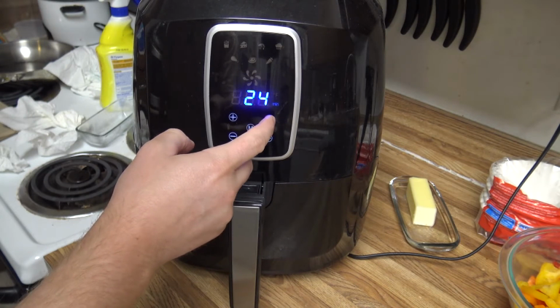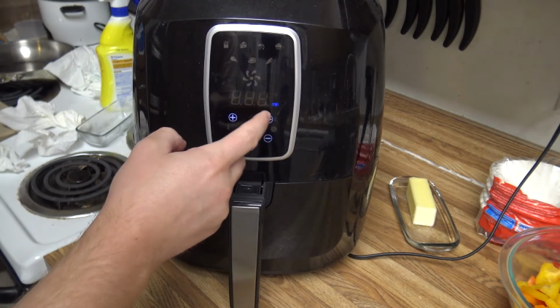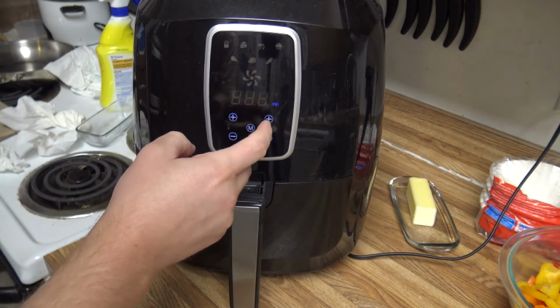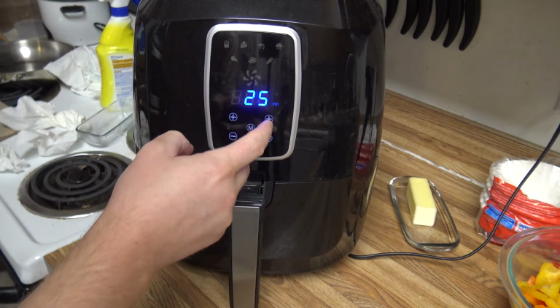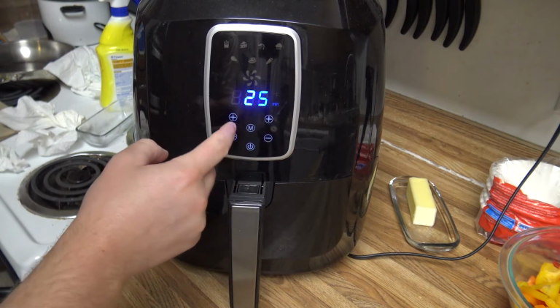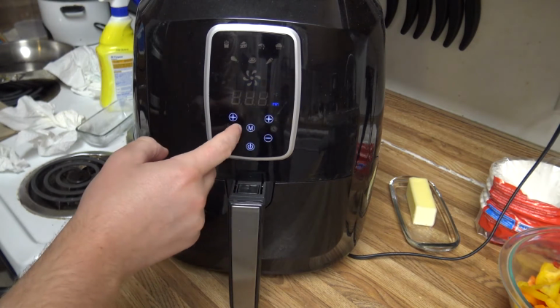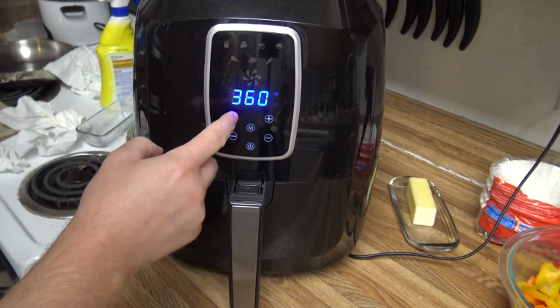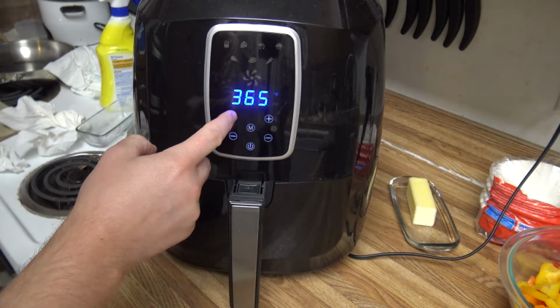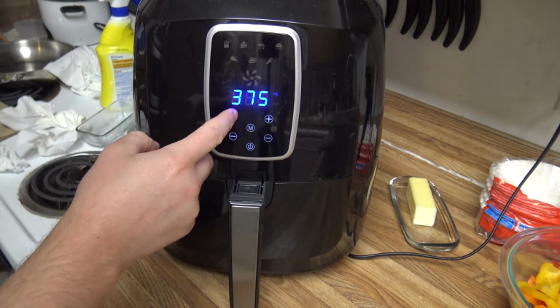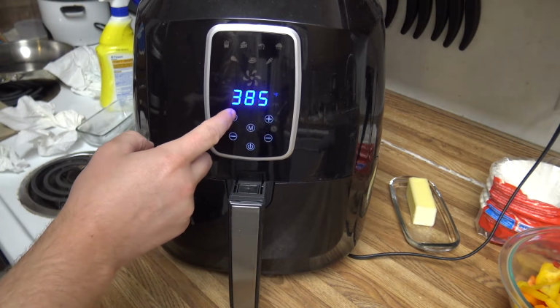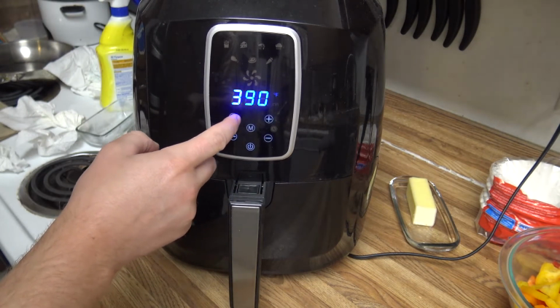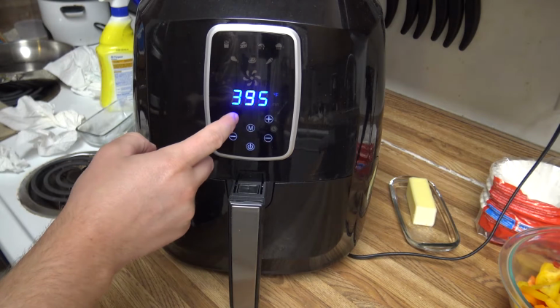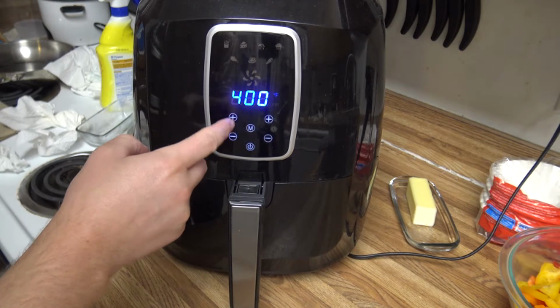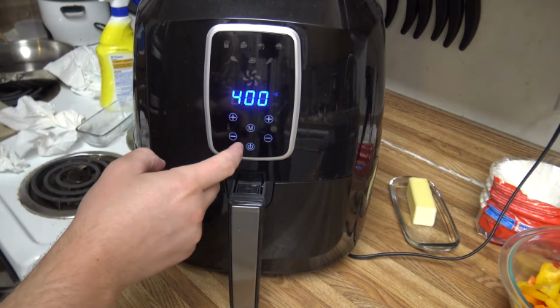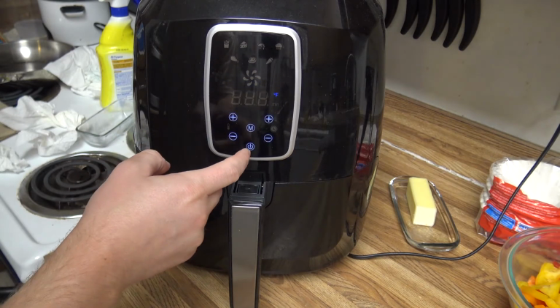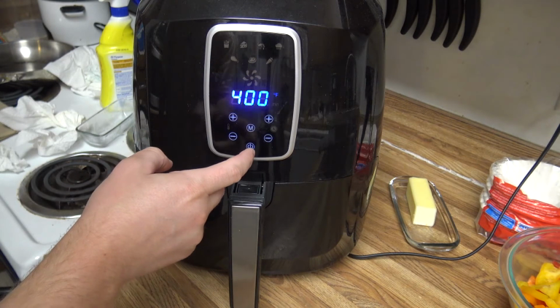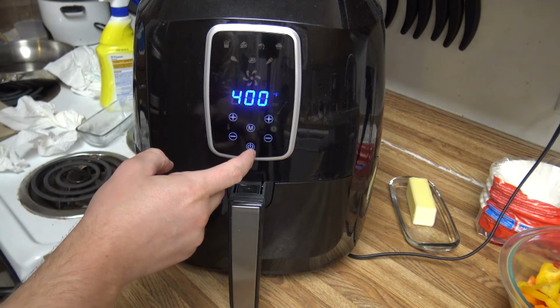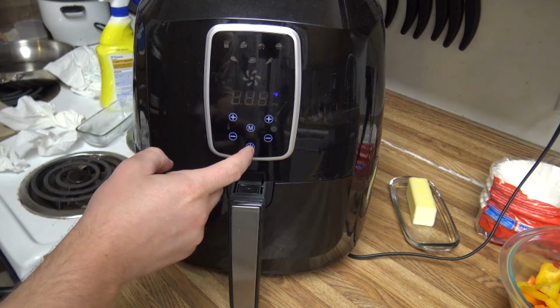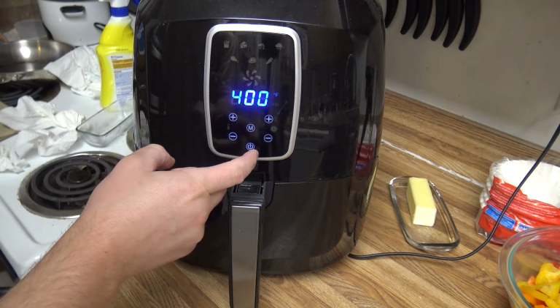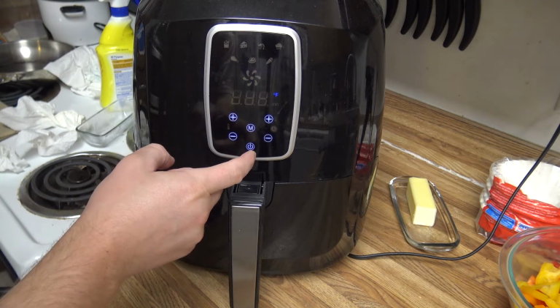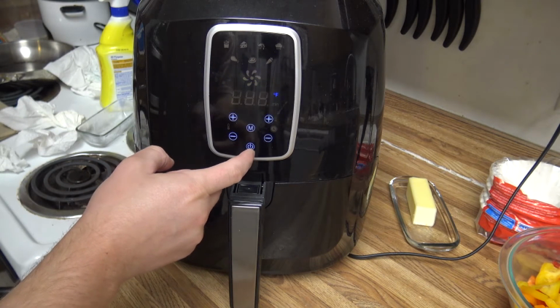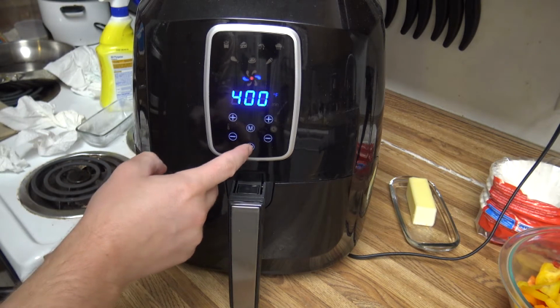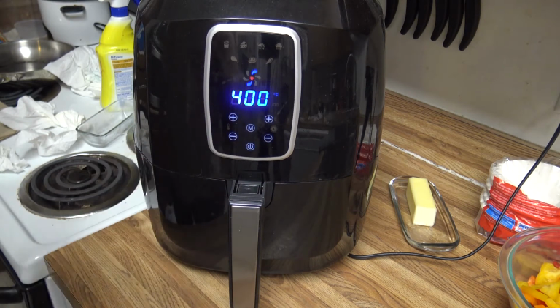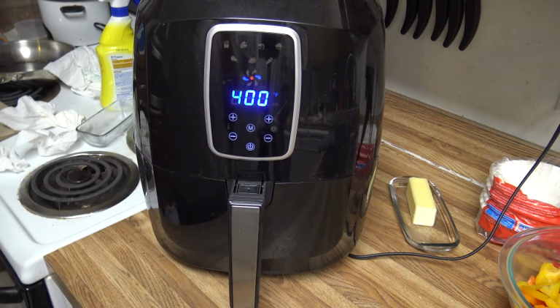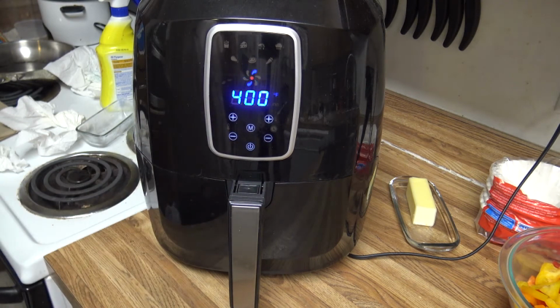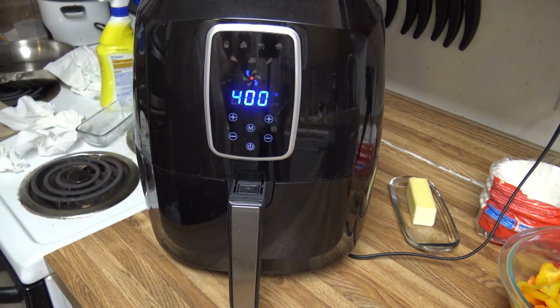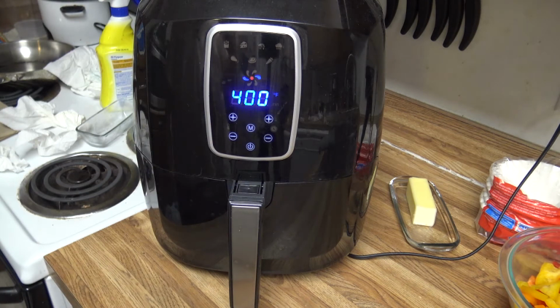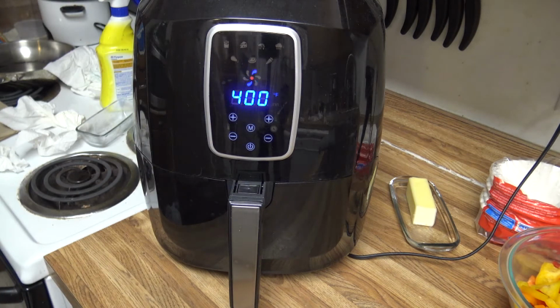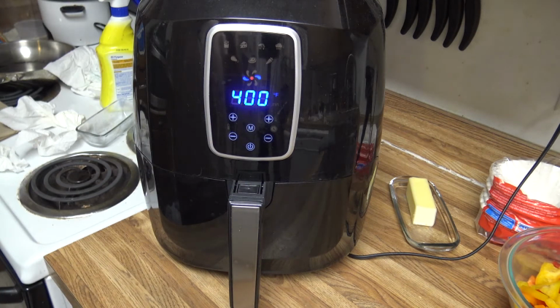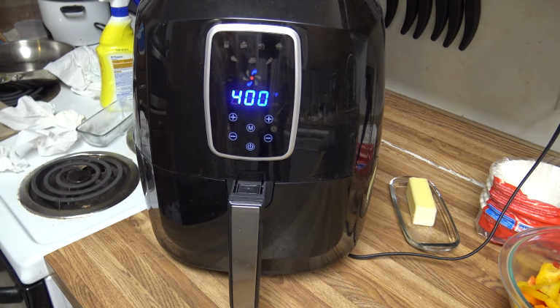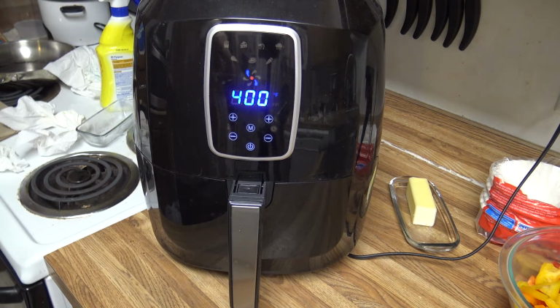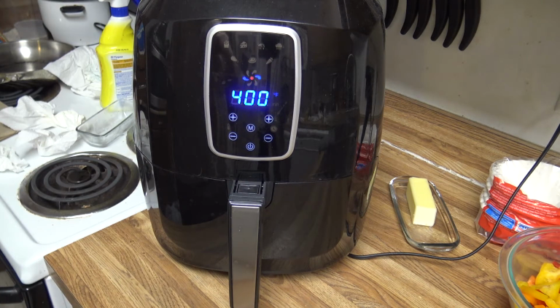The fish would cook faster than that, but the peppers seem to do better if you let it cook a little bit longer. So going 400 degrees, 25 minutes. Once that's finished, I'll show you what we've got.